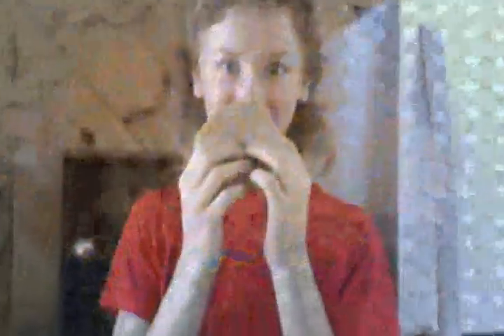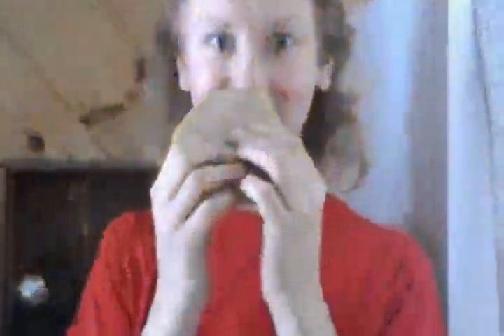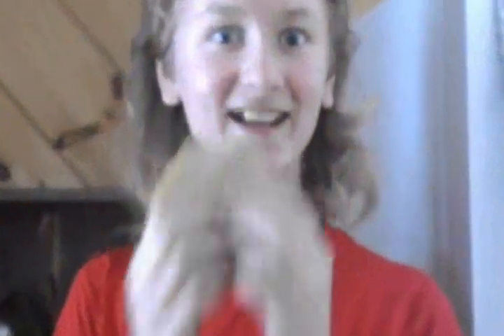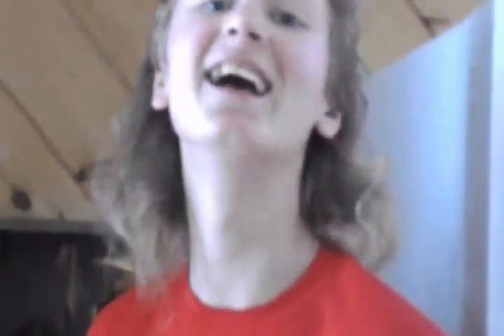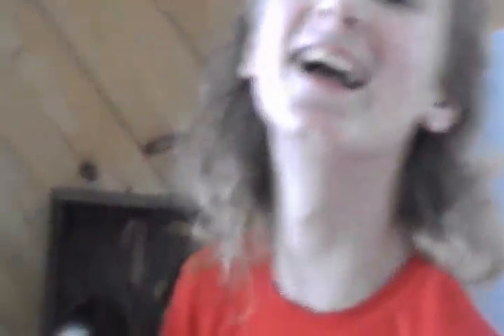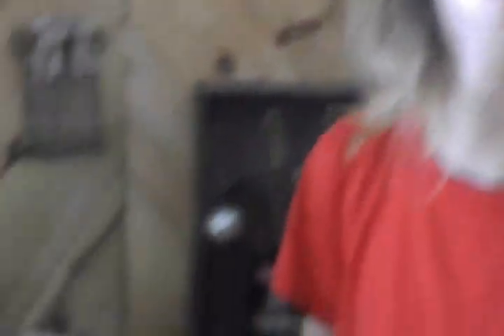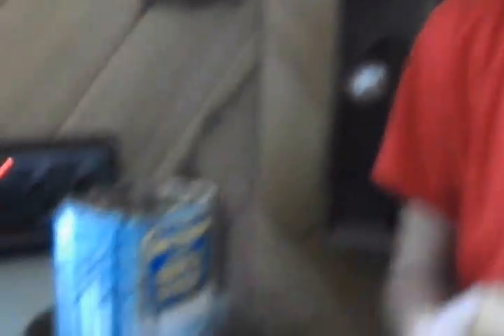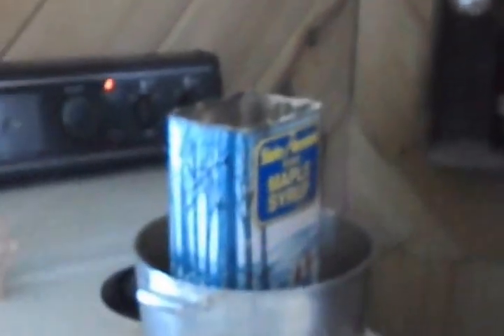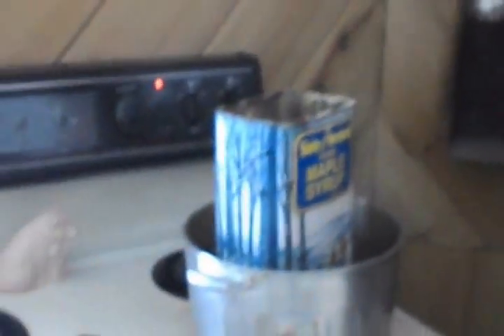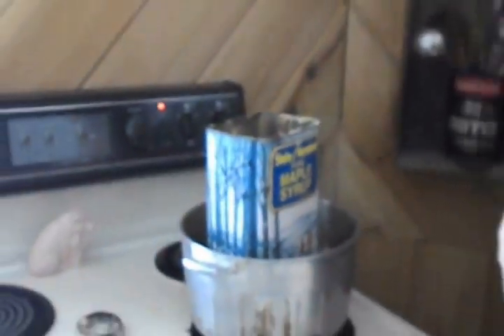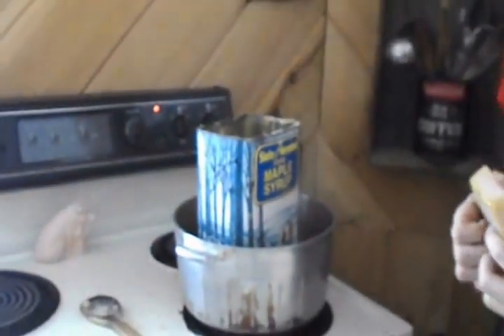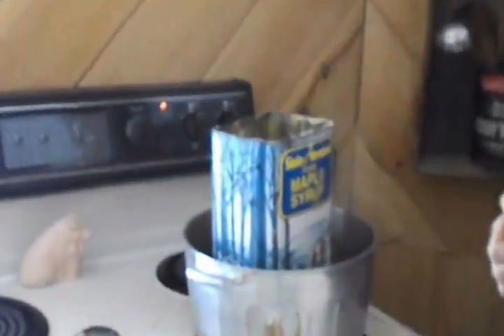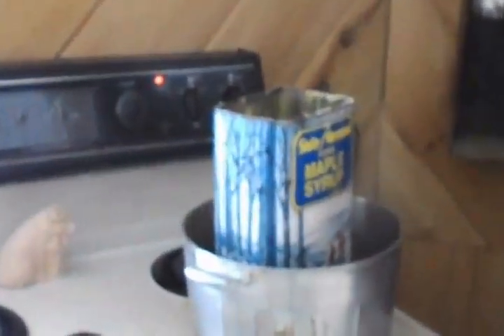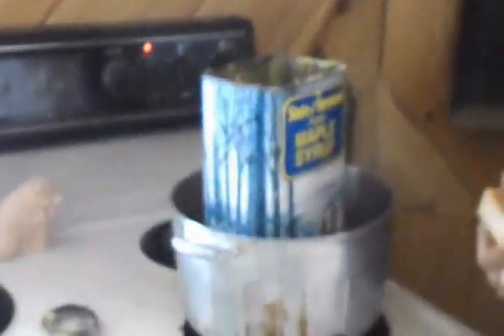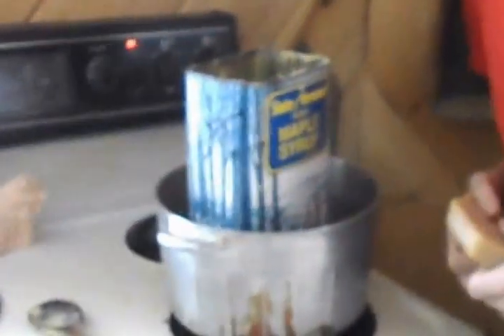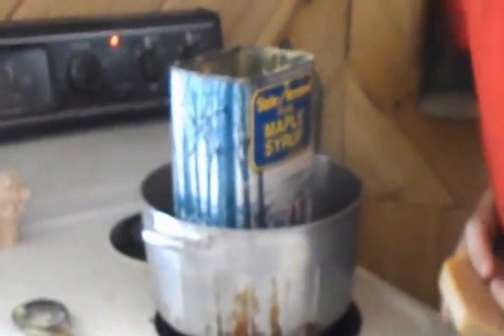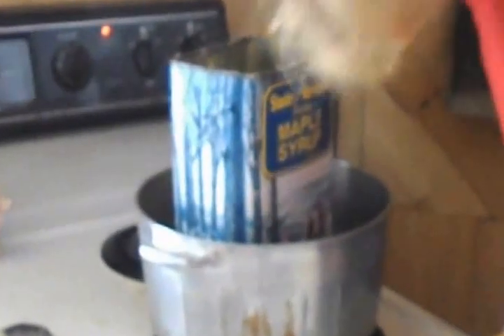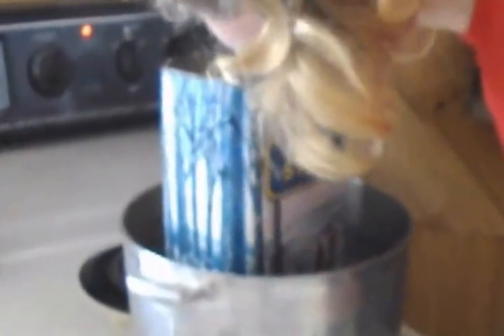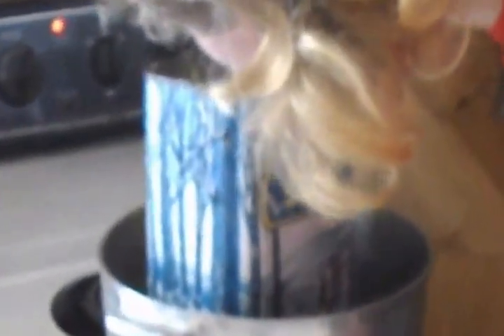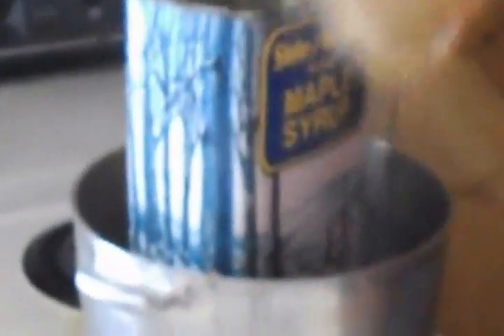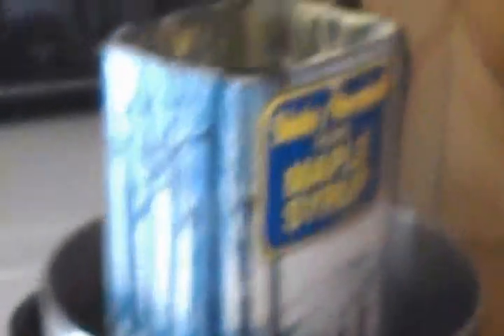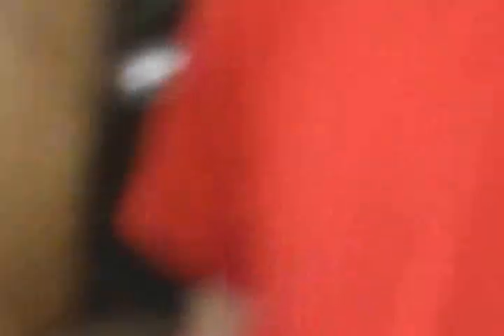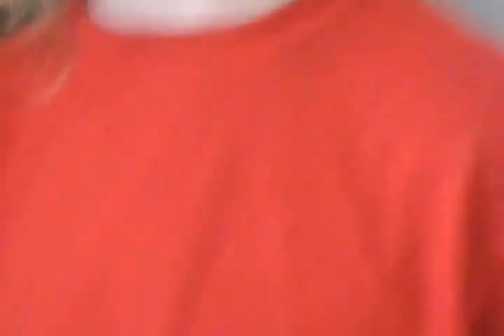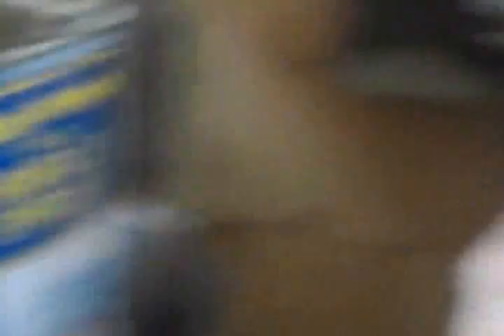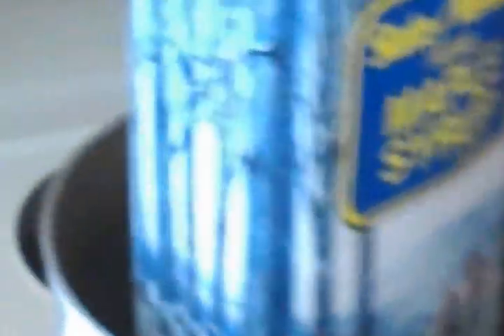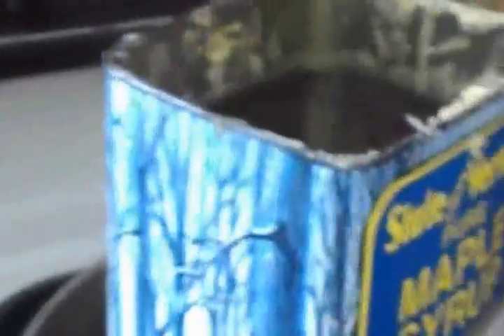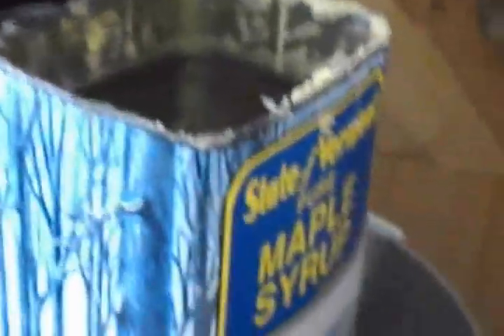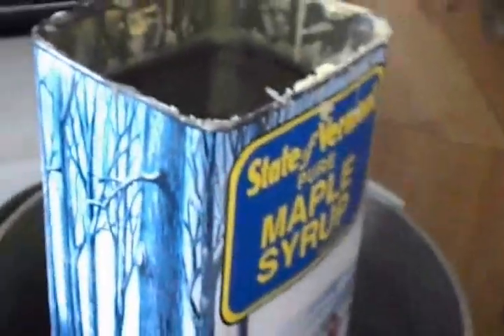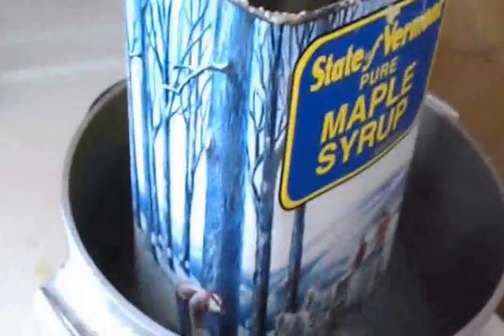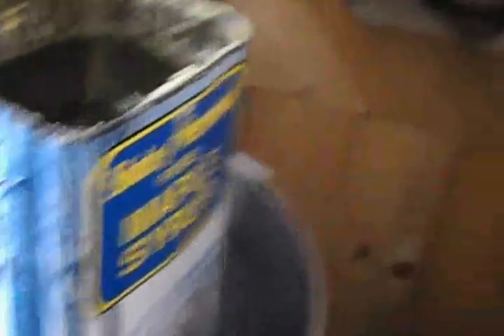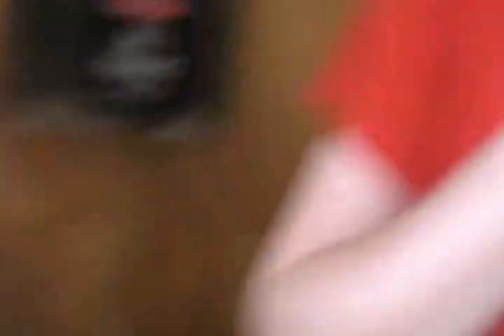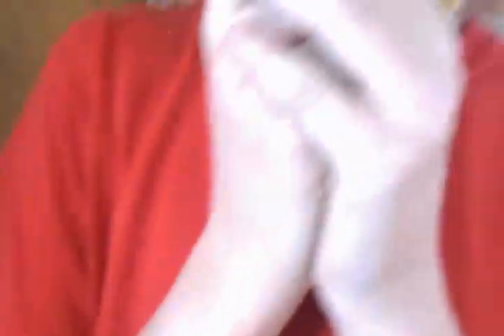Smells good! Today we're making hand-dipped beeswax candles. It fills the whole house.